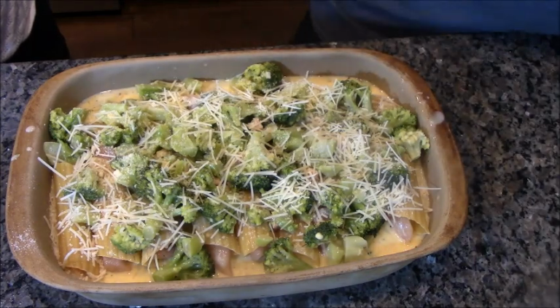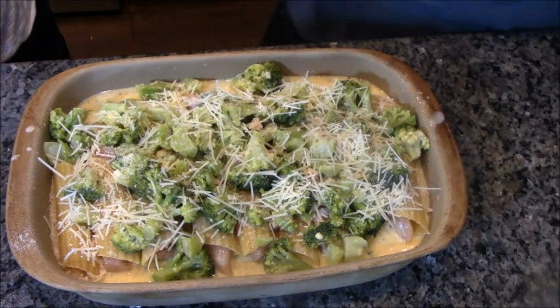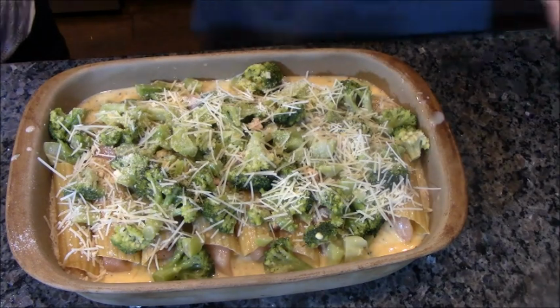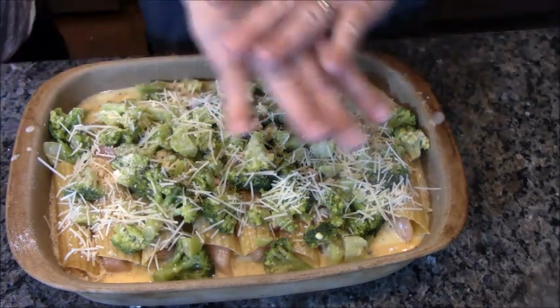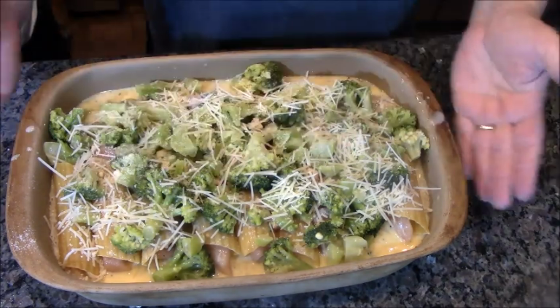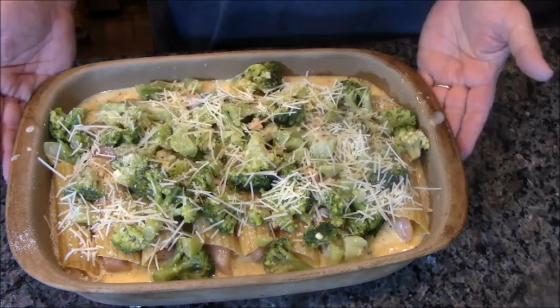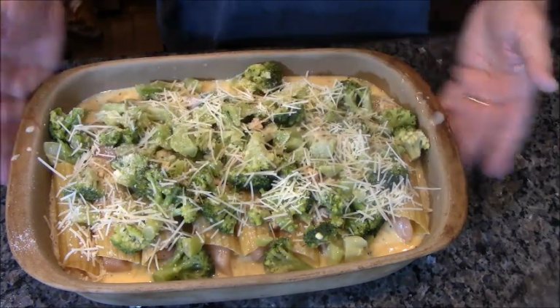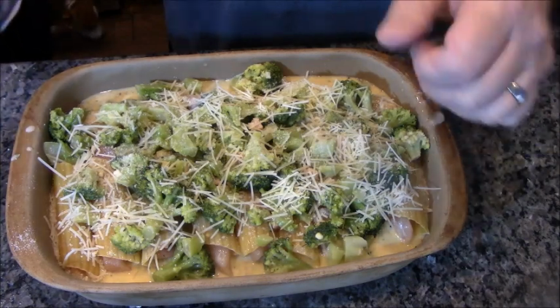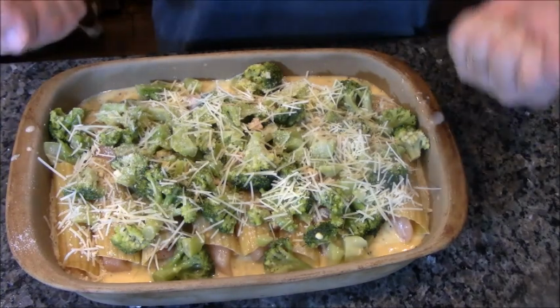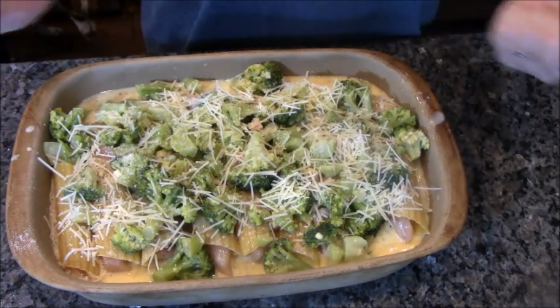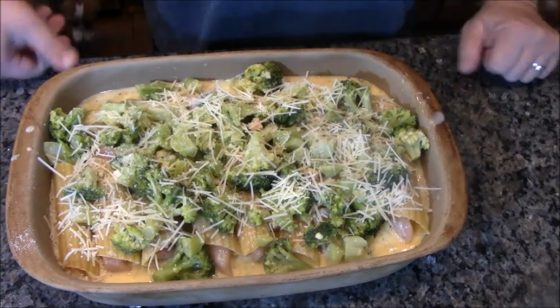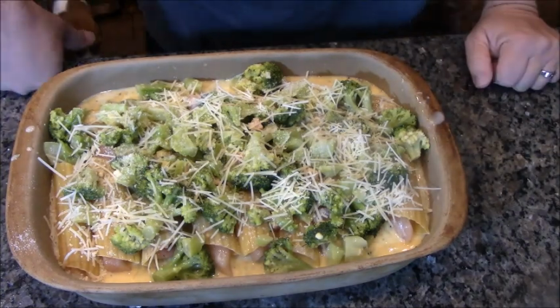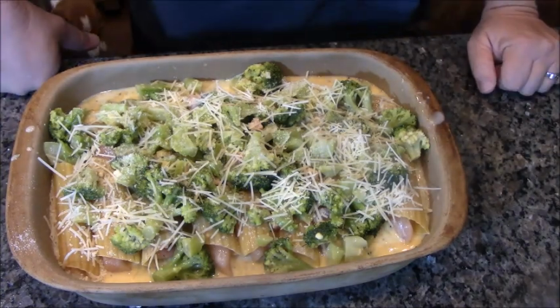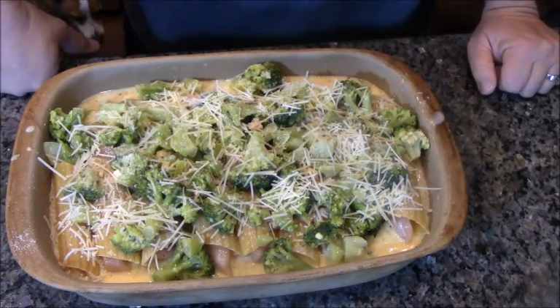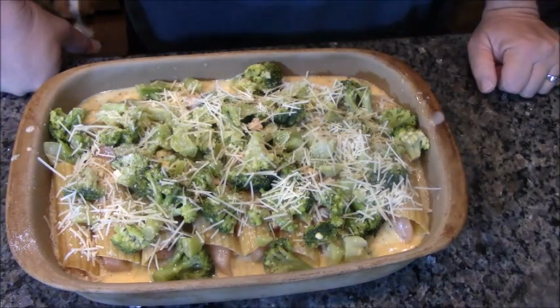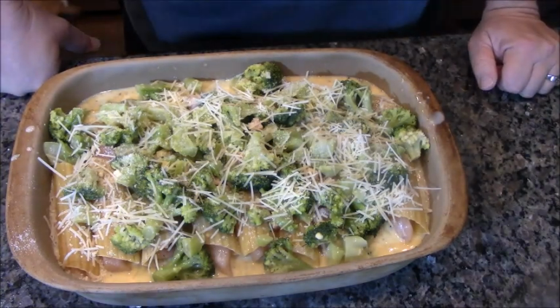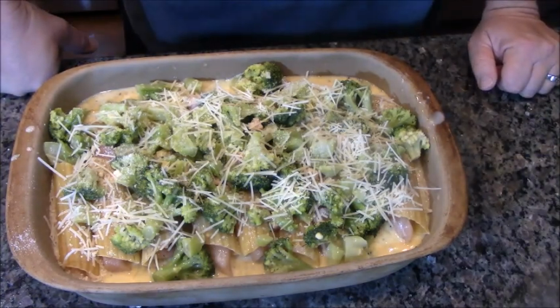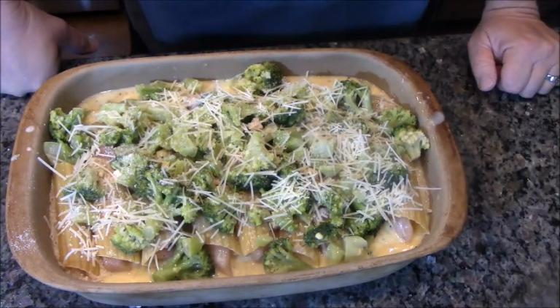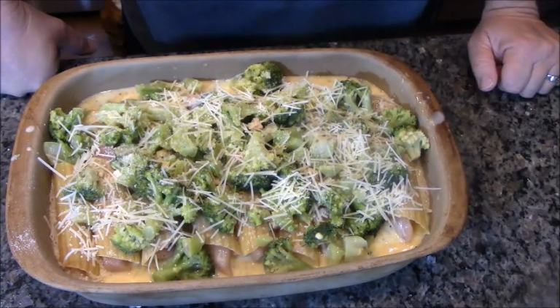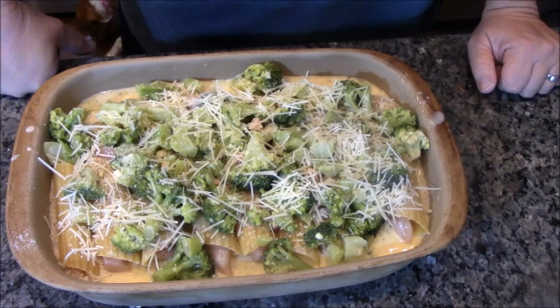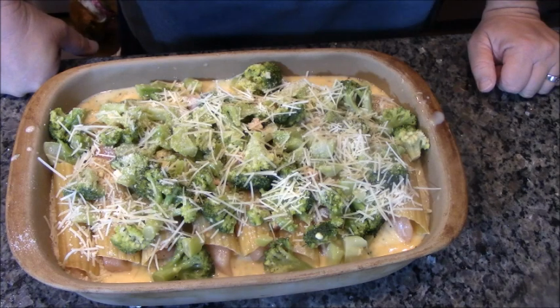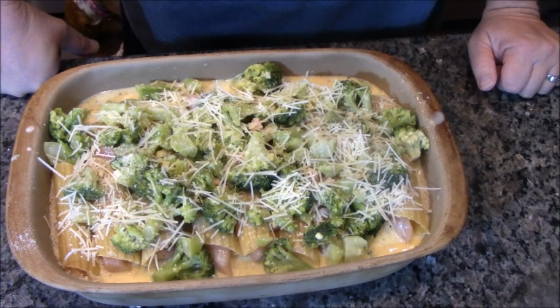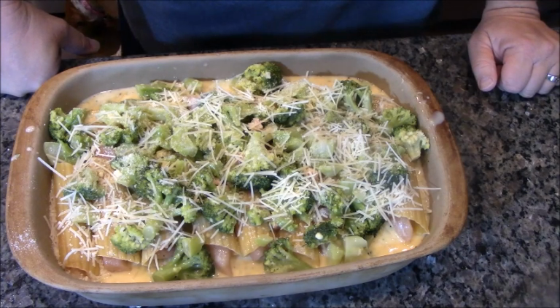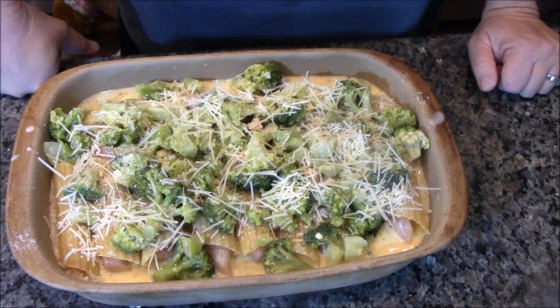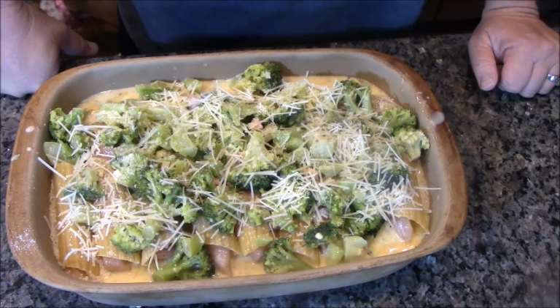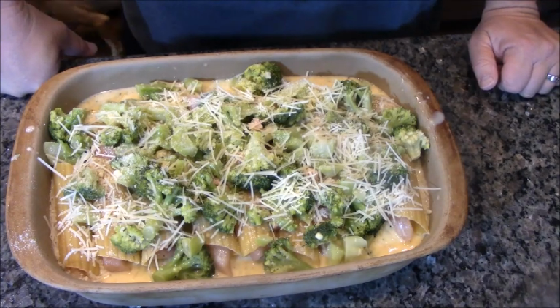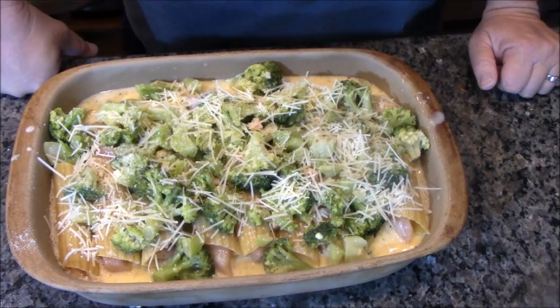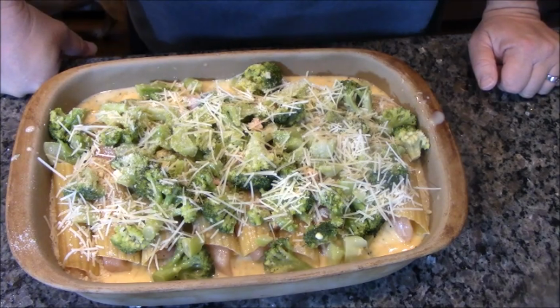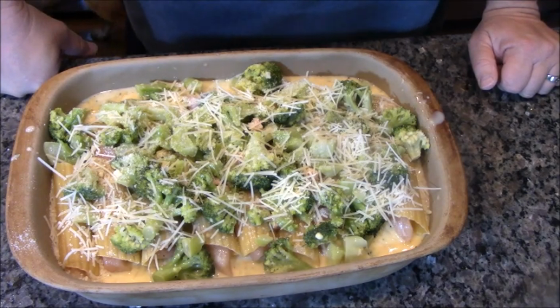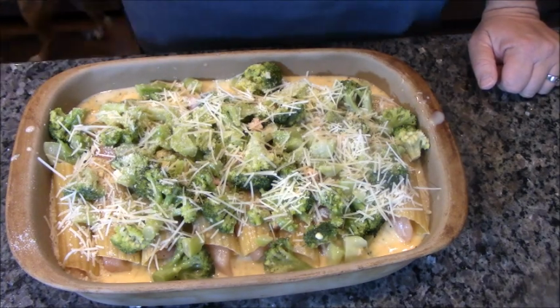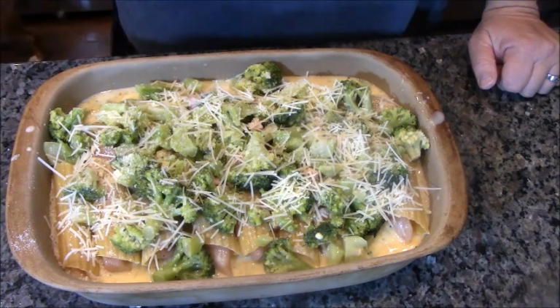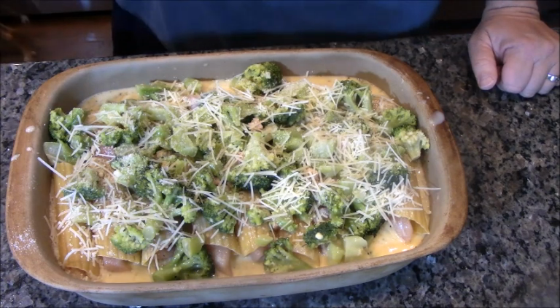What I'm going to do now is cover it with aluminum foil, as tight as I can get it, and stick it in a 400 degree oven for one hour. And when it comes out, it will be perfection.